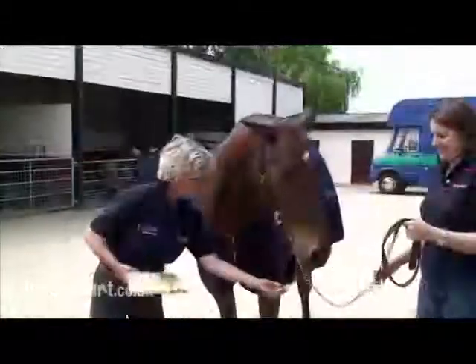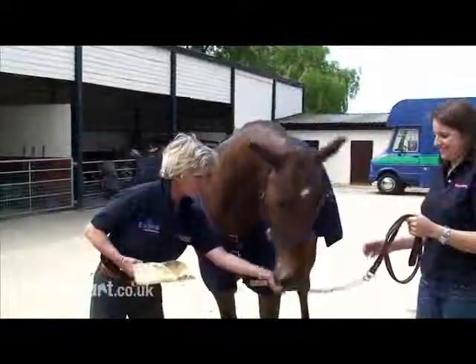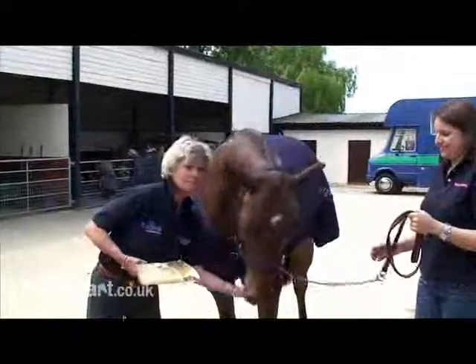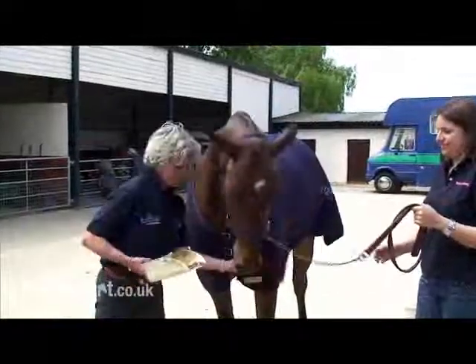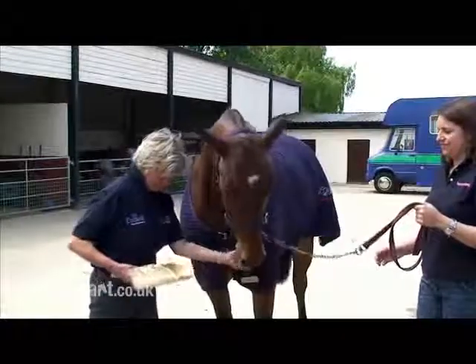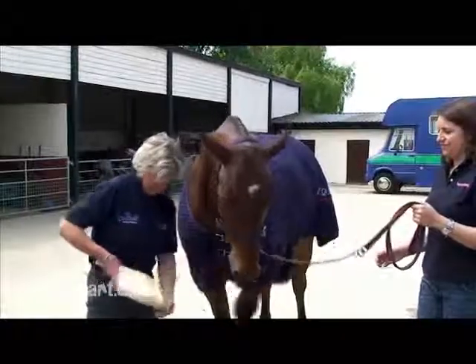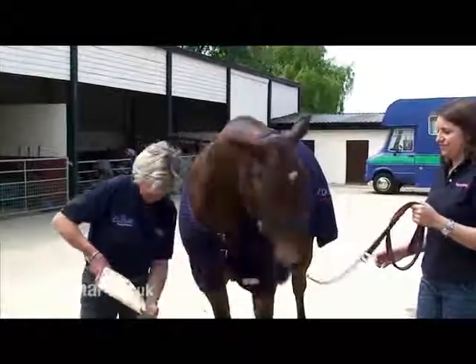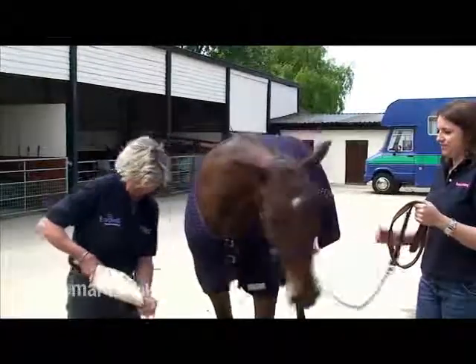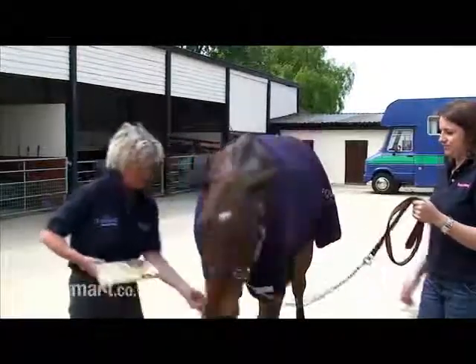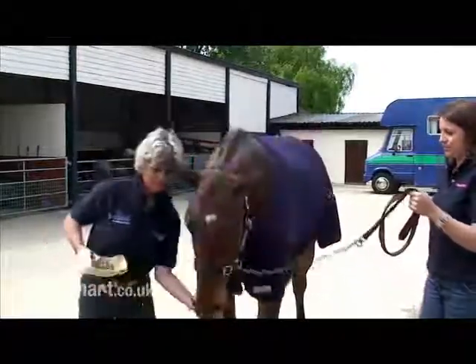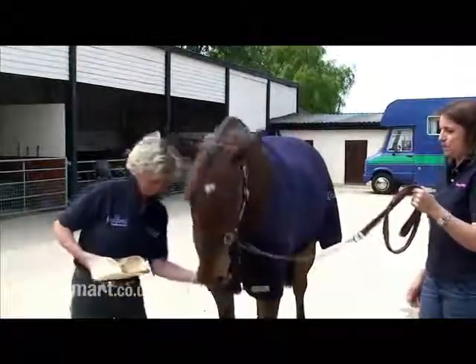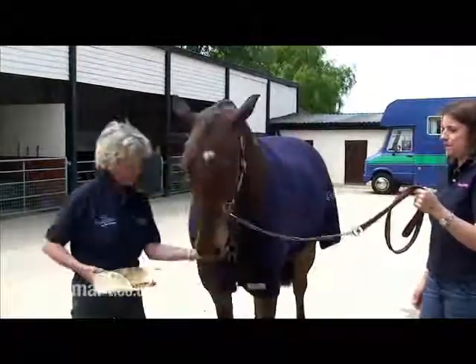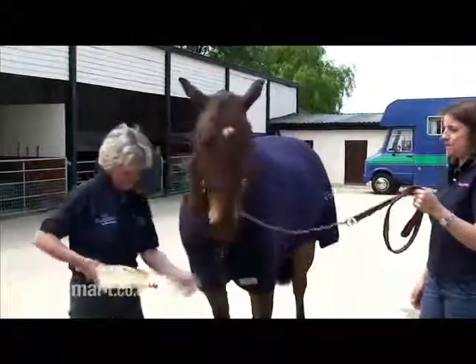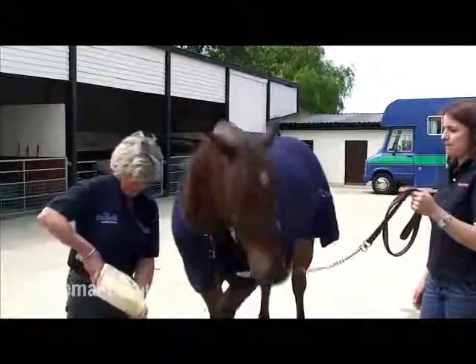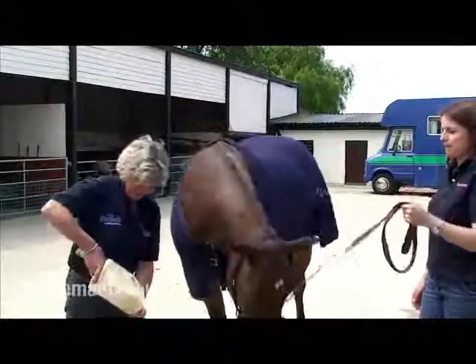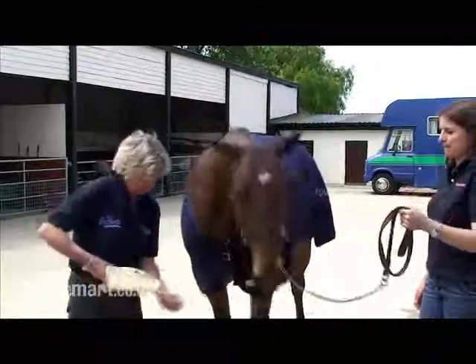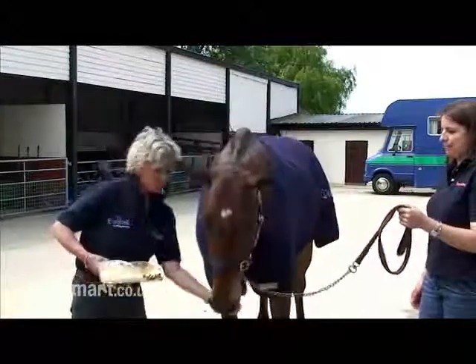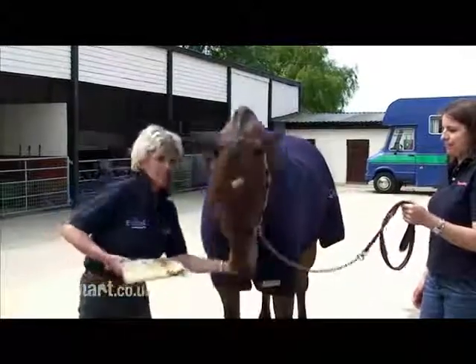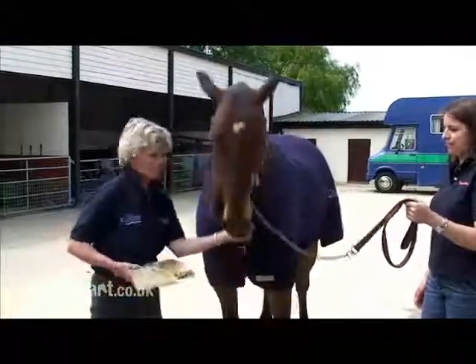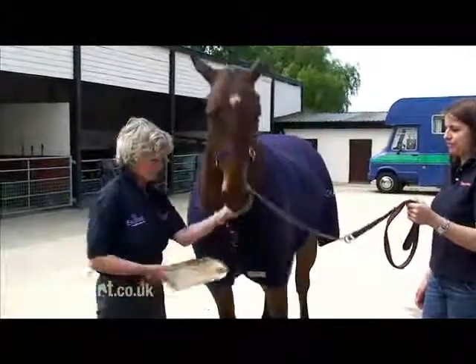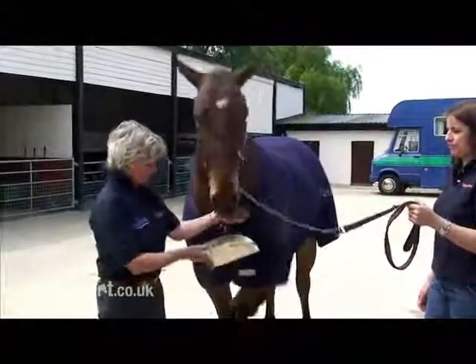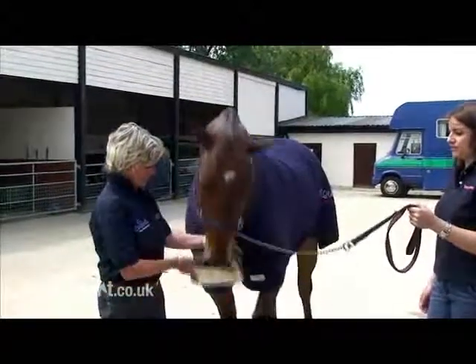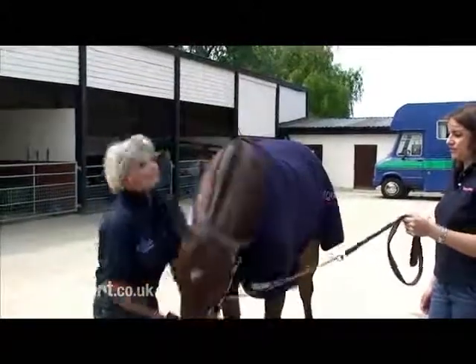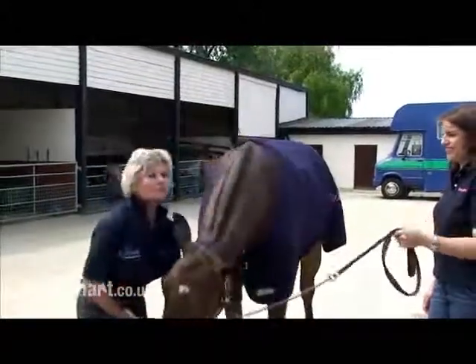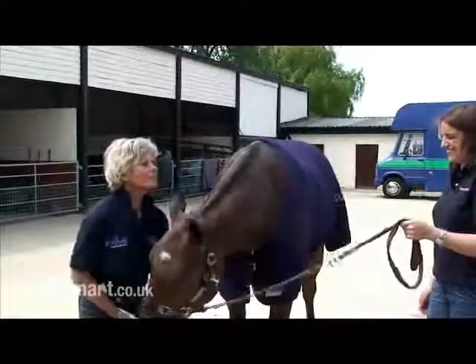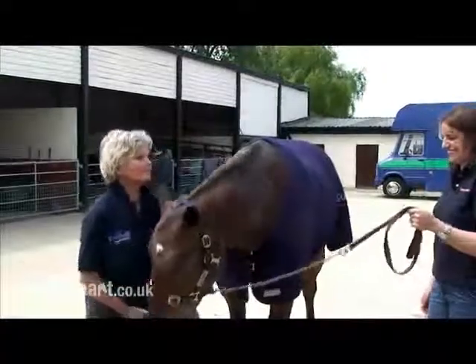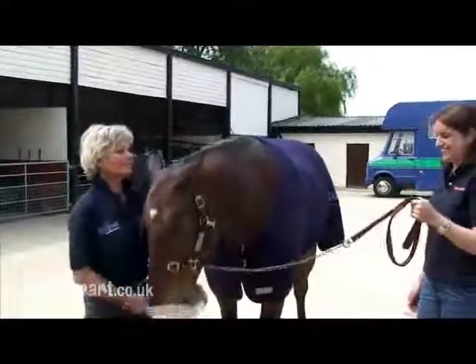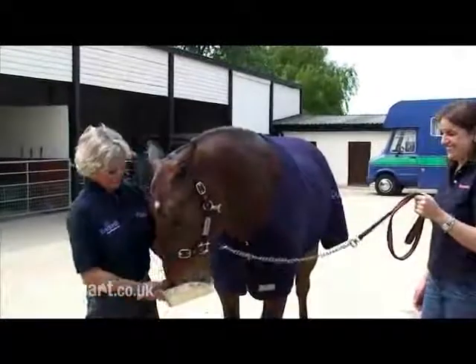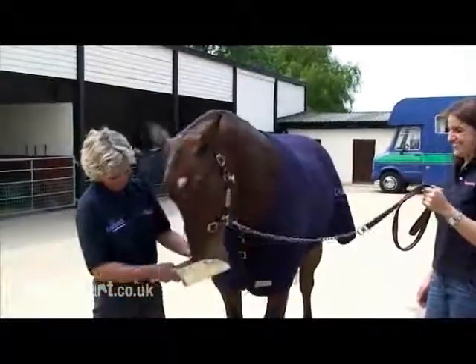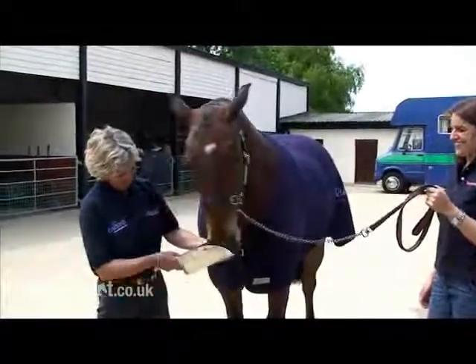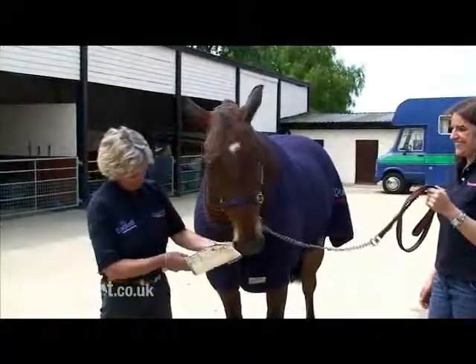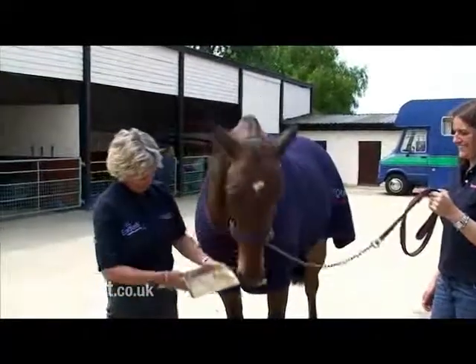So for horse owners that maybe have a bit of difficulty using a syringe, Equimax and Eroquel tabs provide a real alternative. It's a stress-free way of giving wormer to your horse and as you can see, I'm a Star doesn't seem to suffer from that at all.